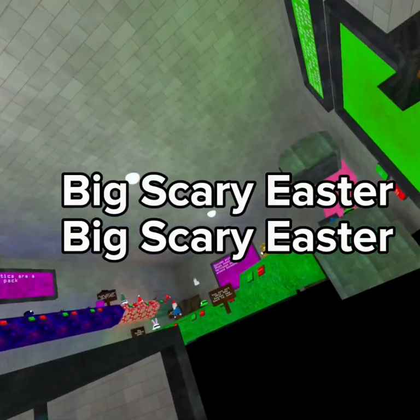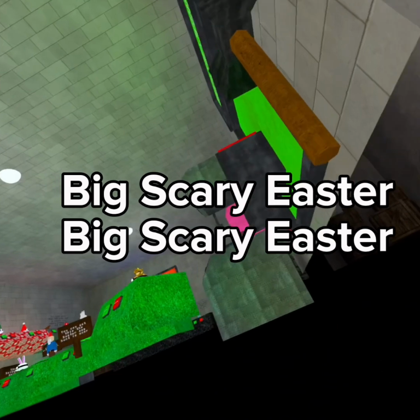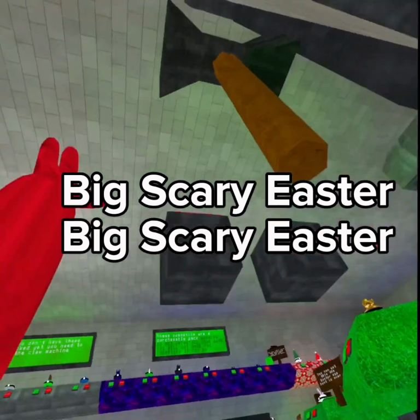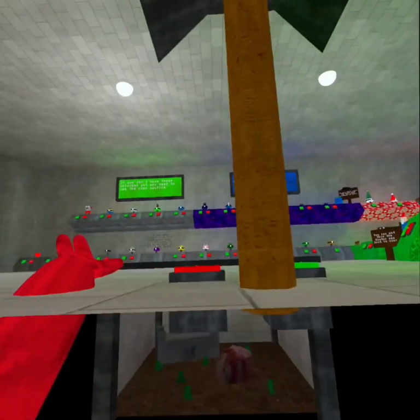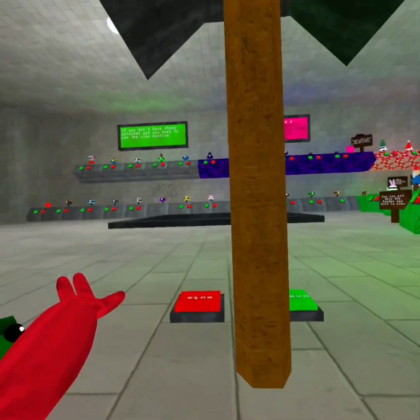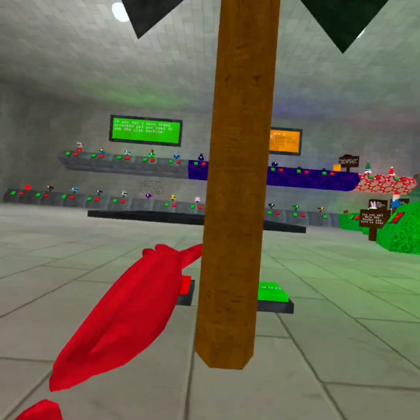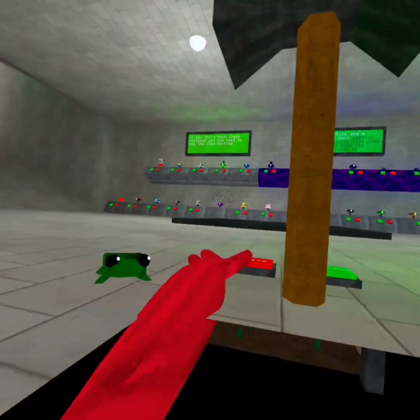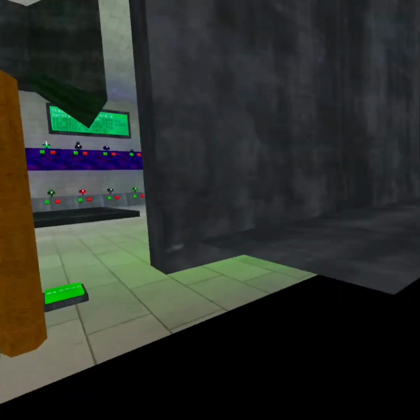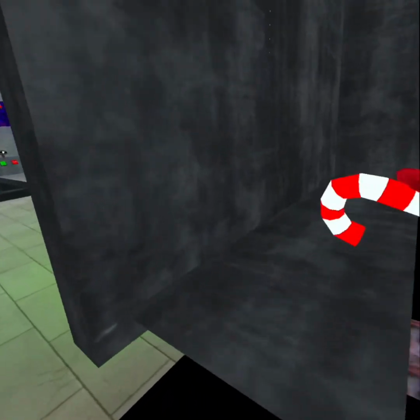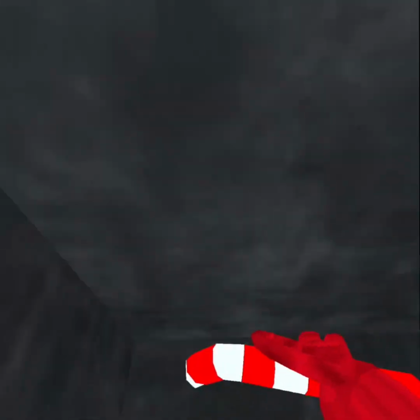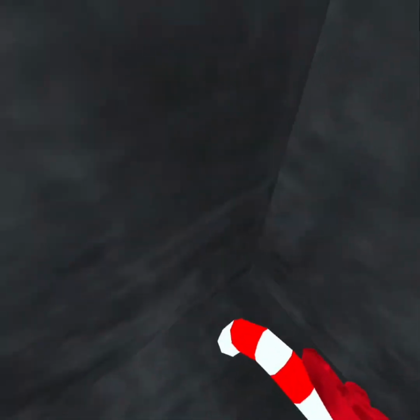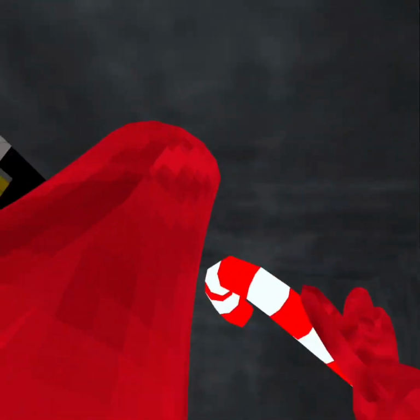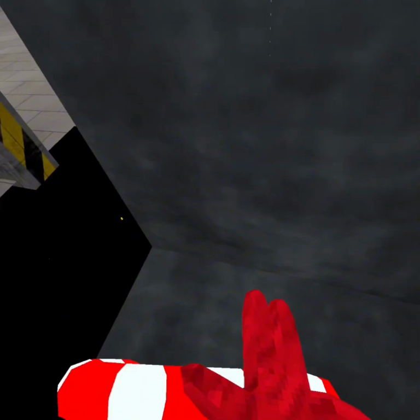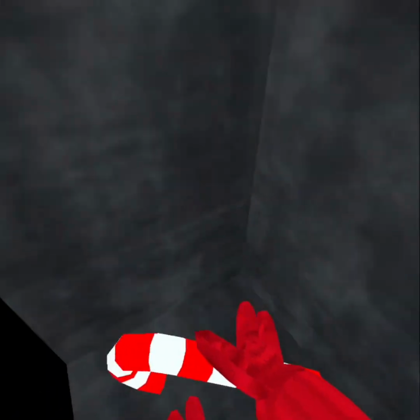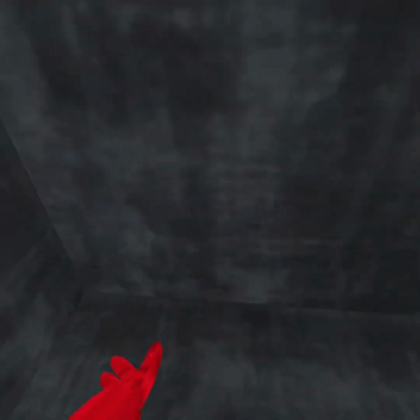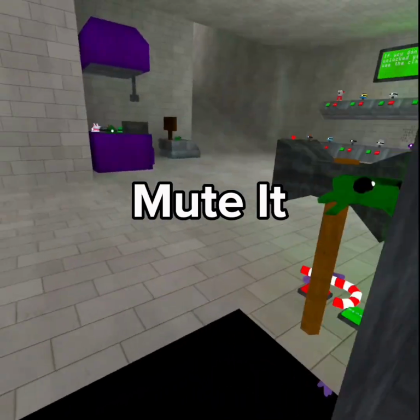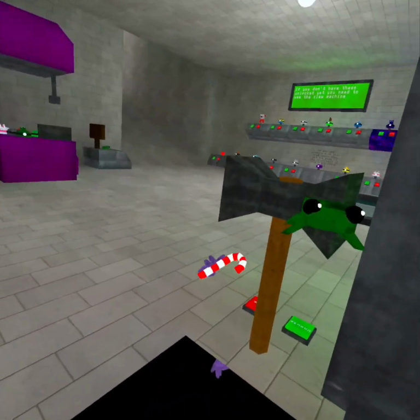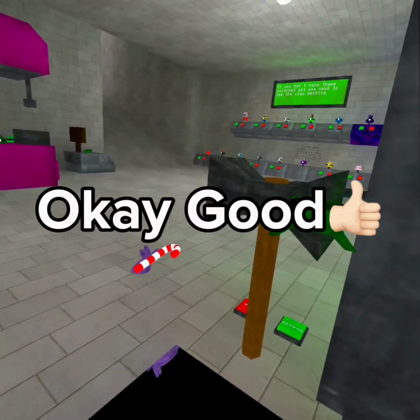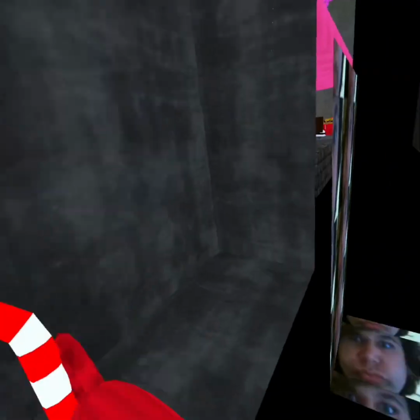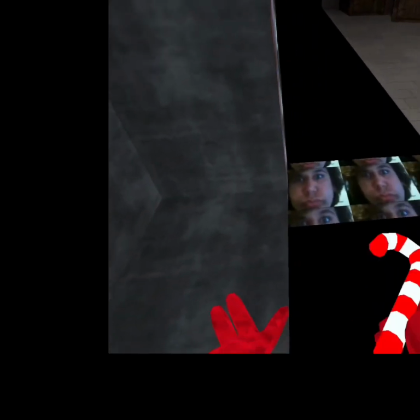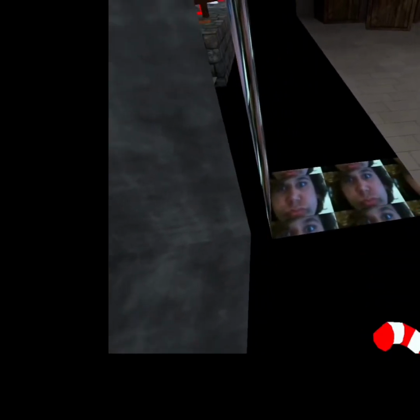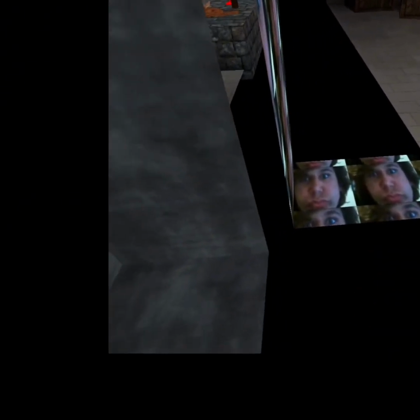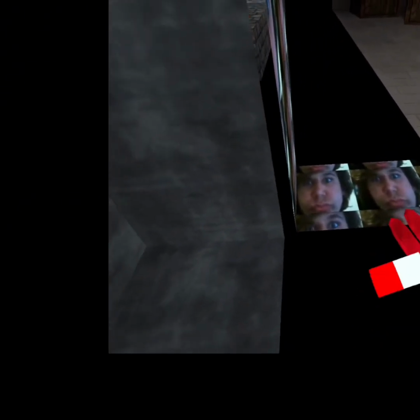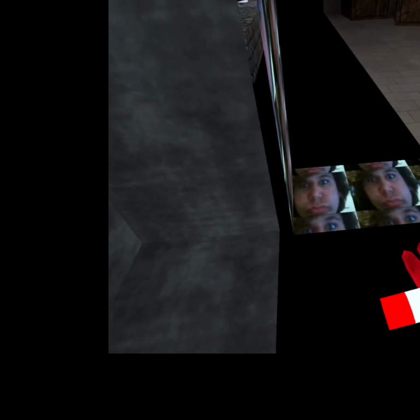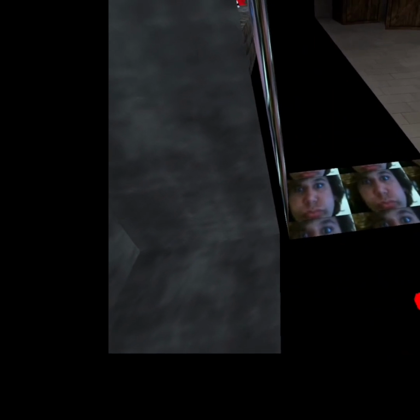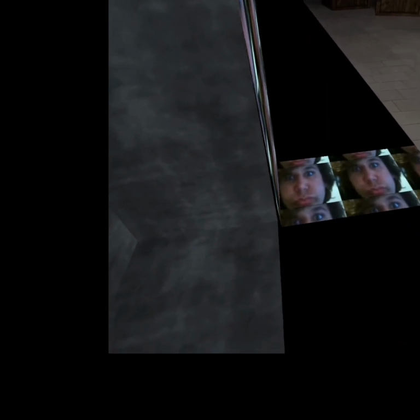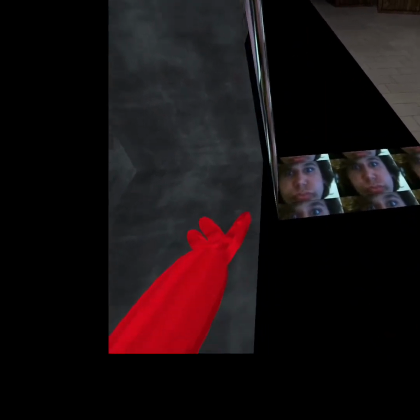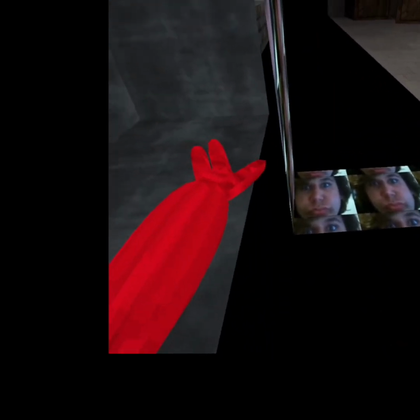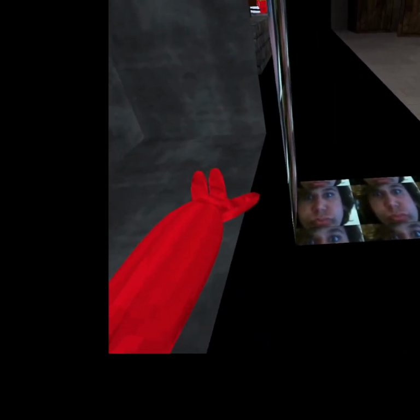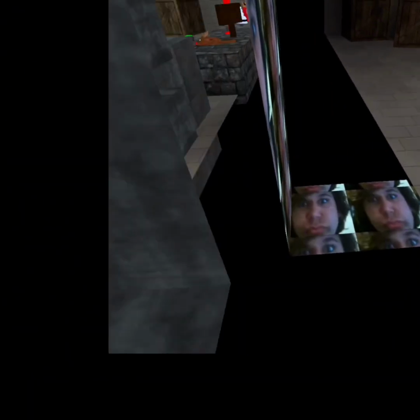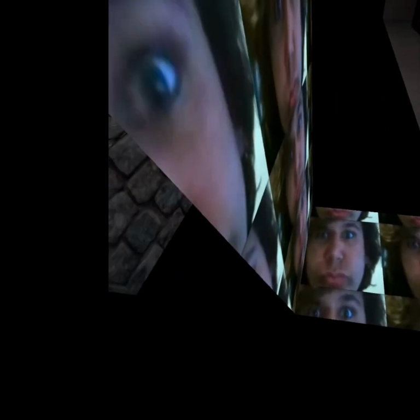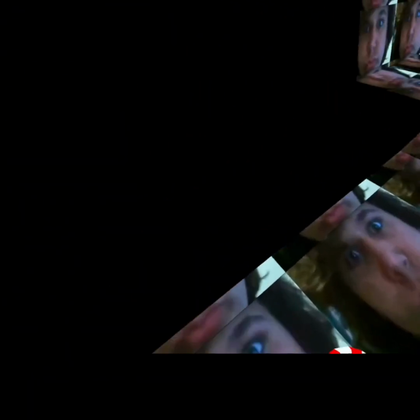Moving on to the next secret — you just have to go down here. Big Scary Easter egg! All right, so we're gonna have to get in the mirror. Do you see this face thingy? I don't know what it is but you just have to jump down here.